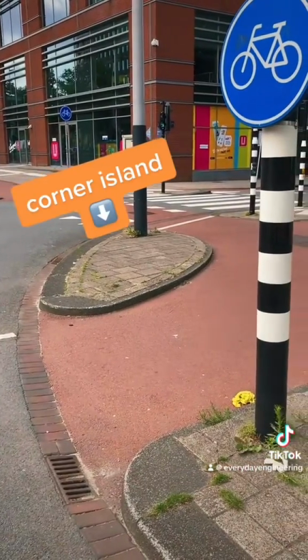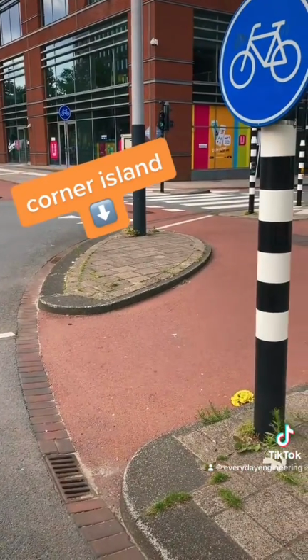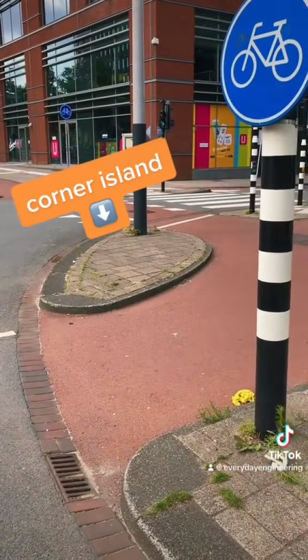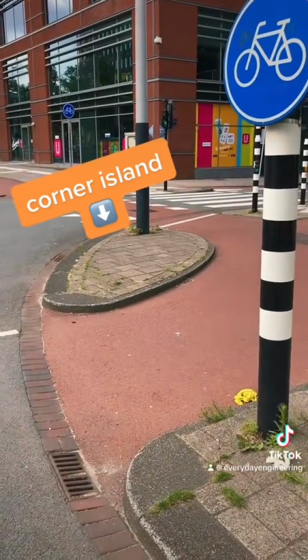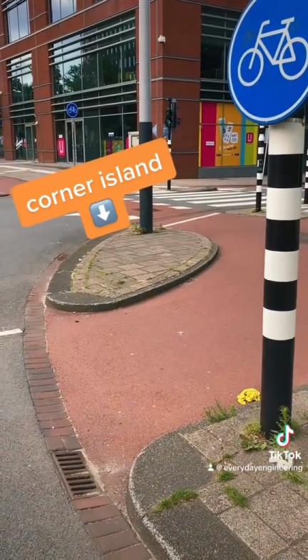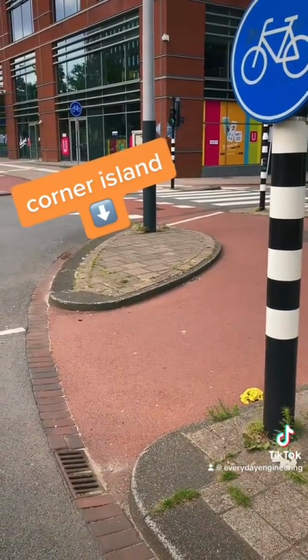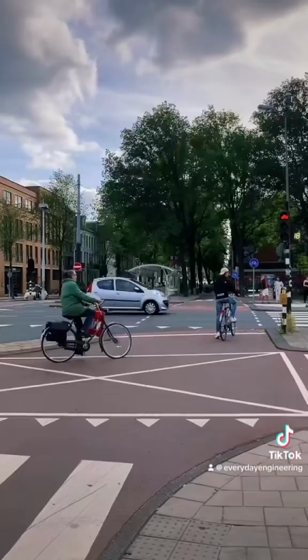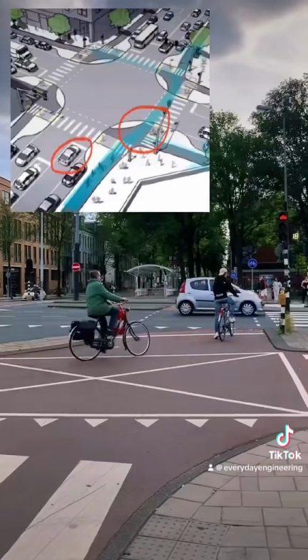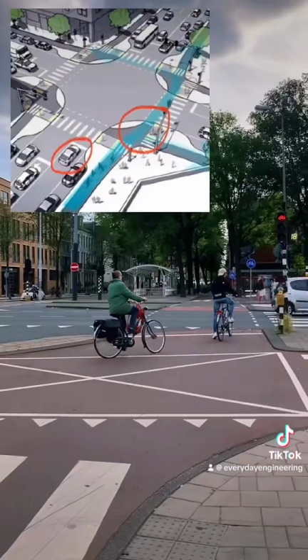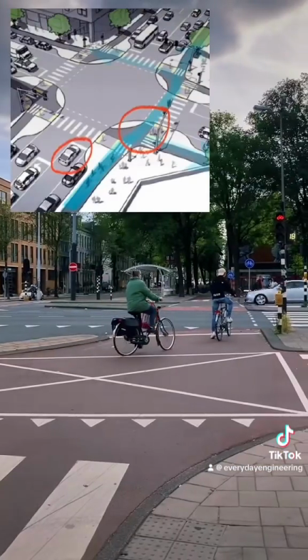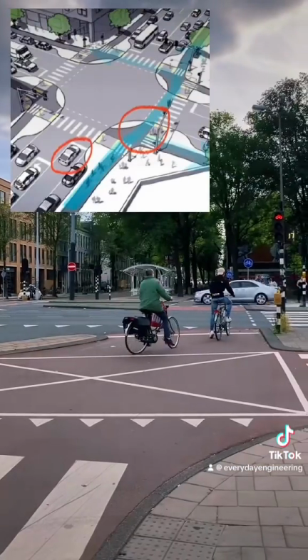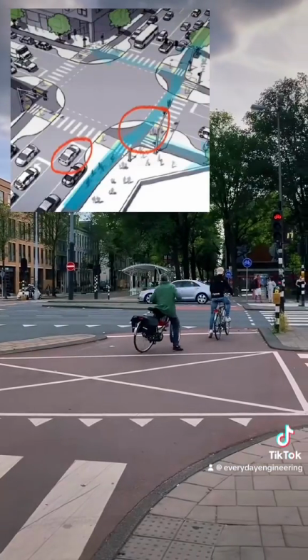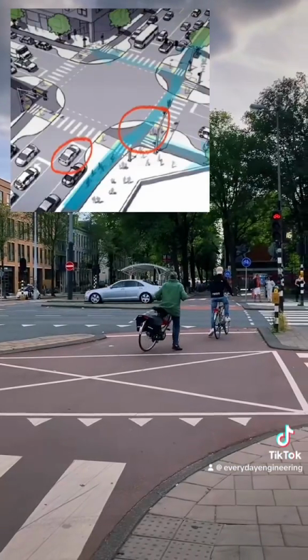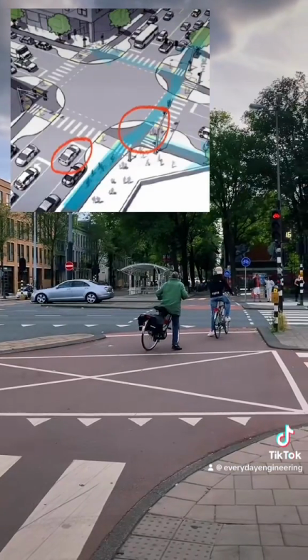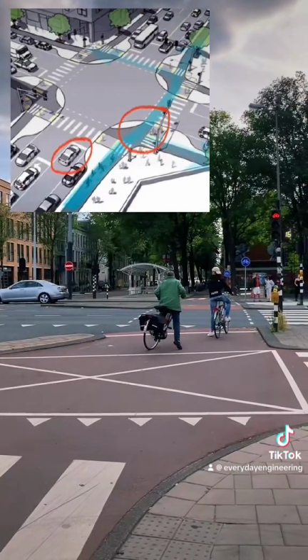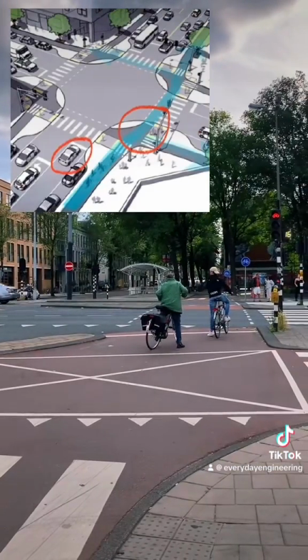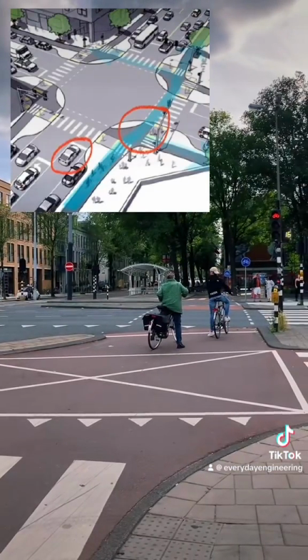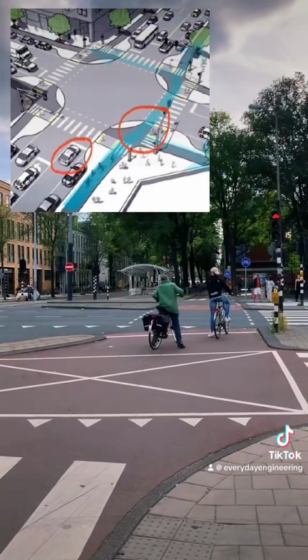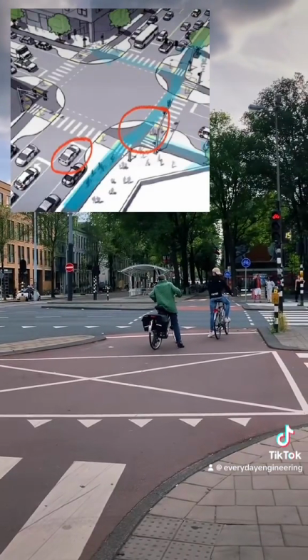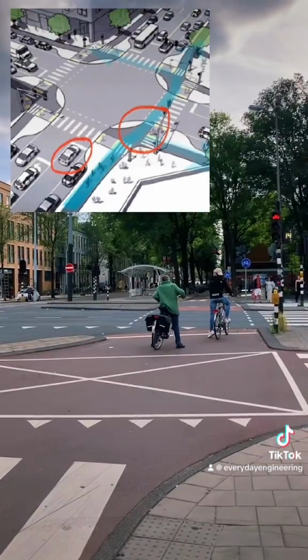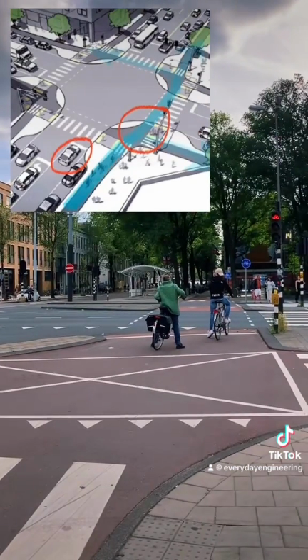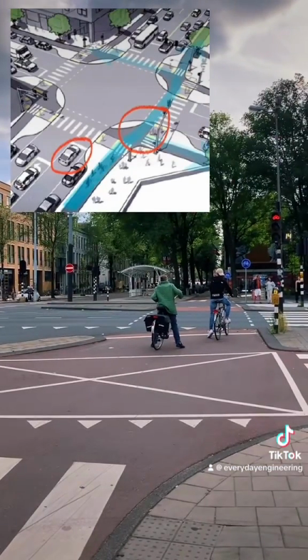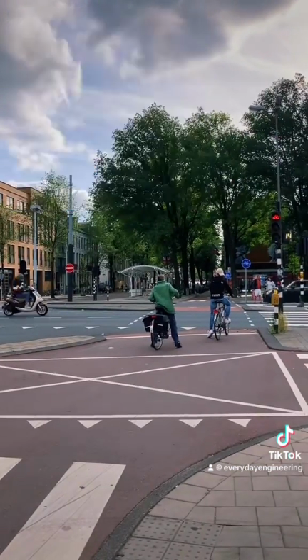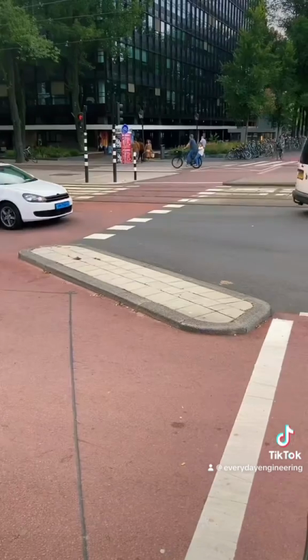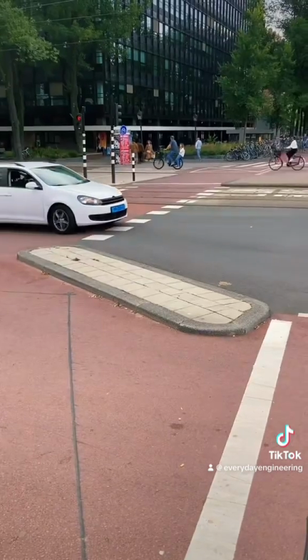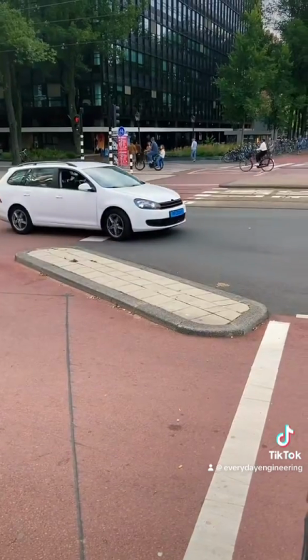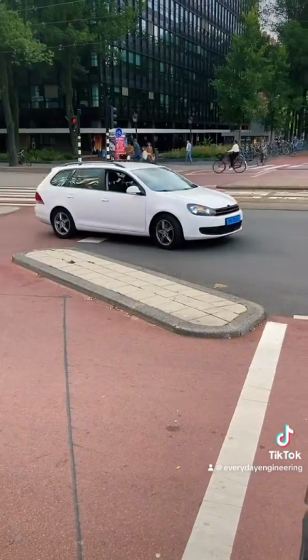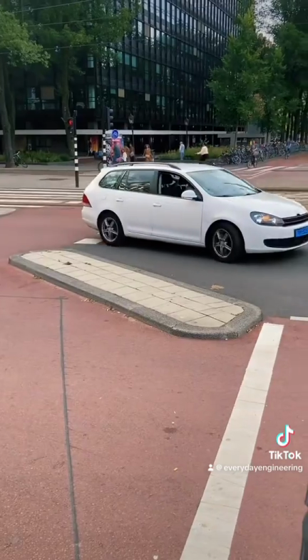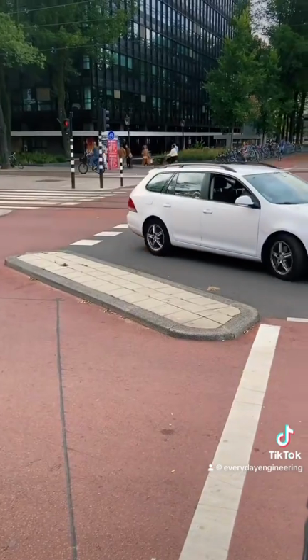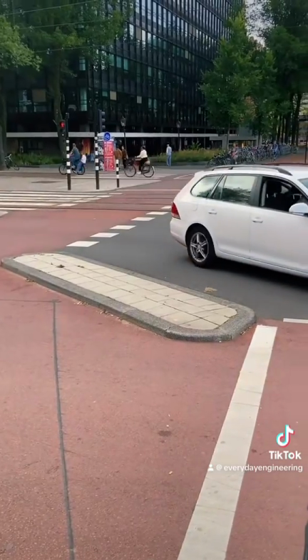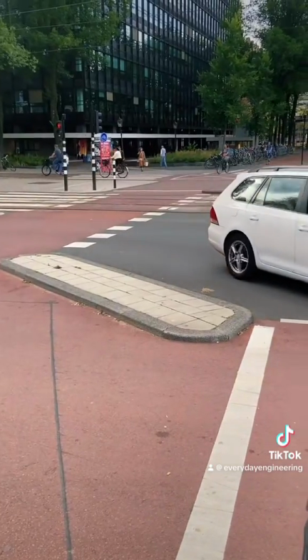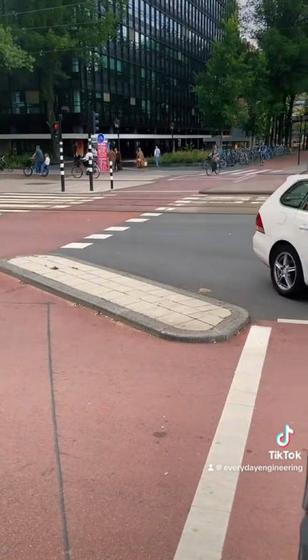This island creates a forward area for cyclists to wait in that makes them more visible to drivers, and it also tightens up the radius for vehicles to ensure slower turning speeds.